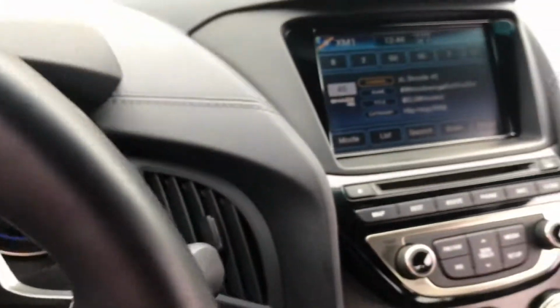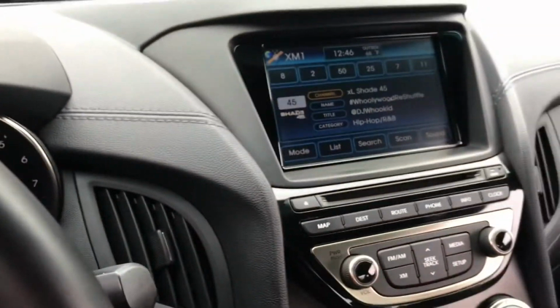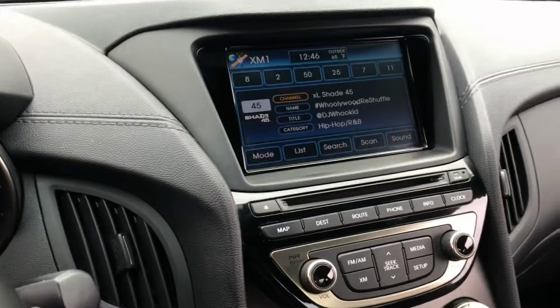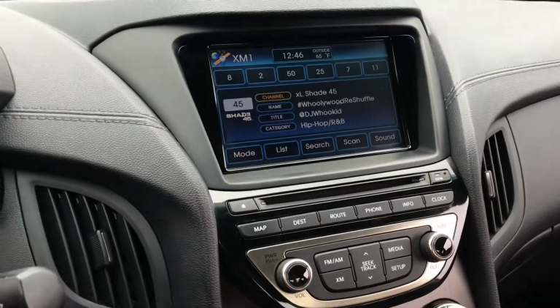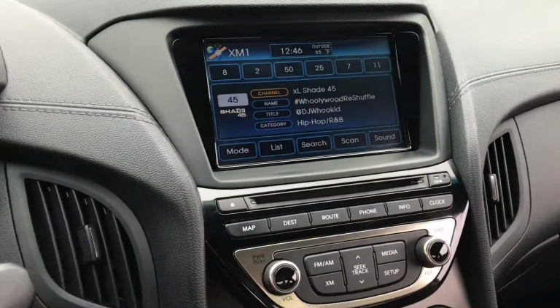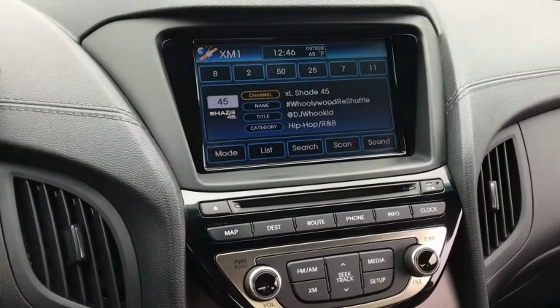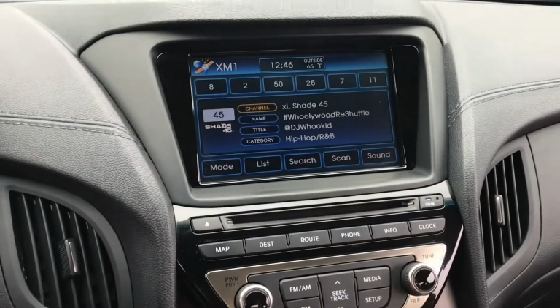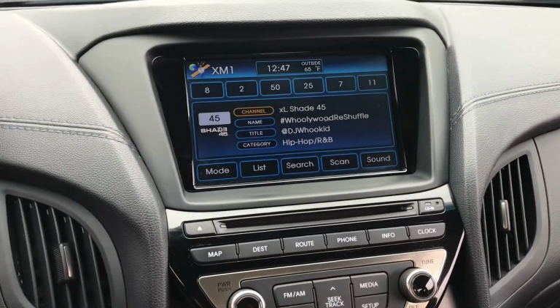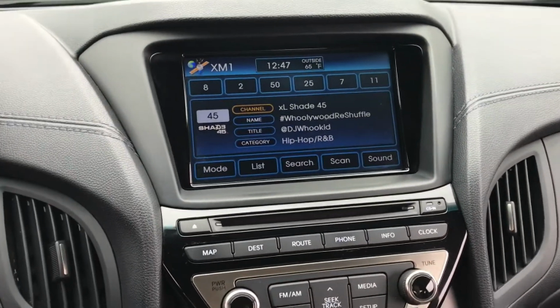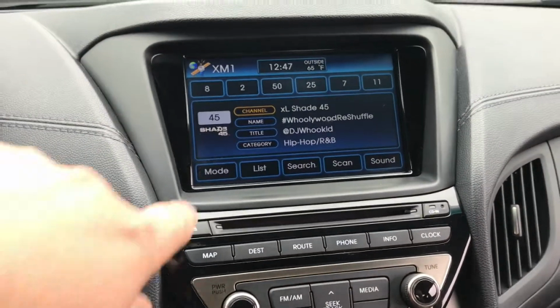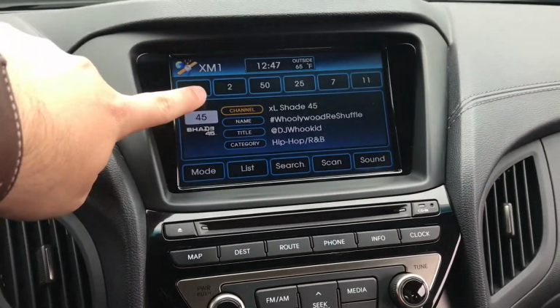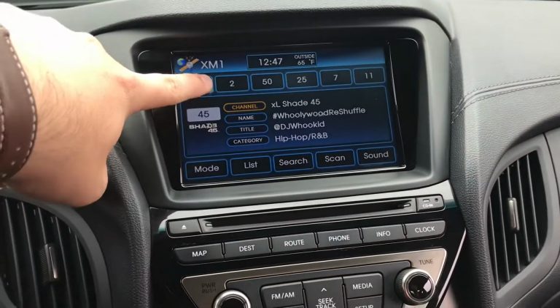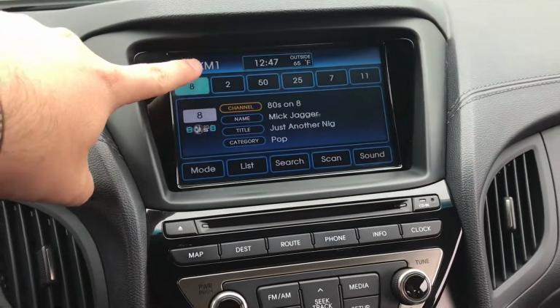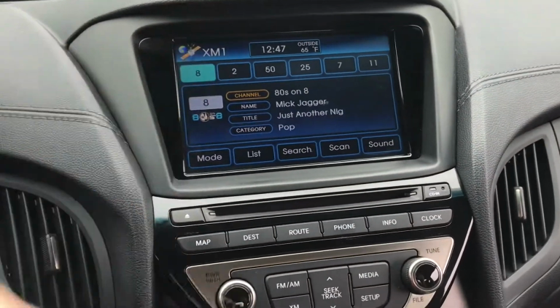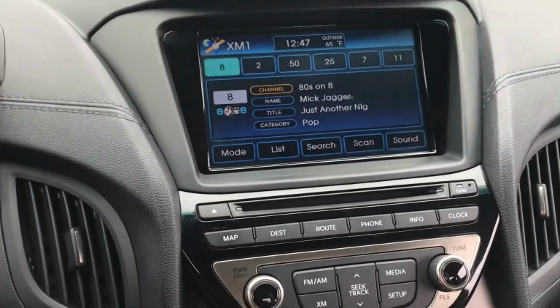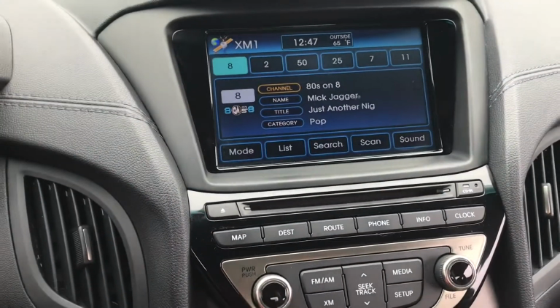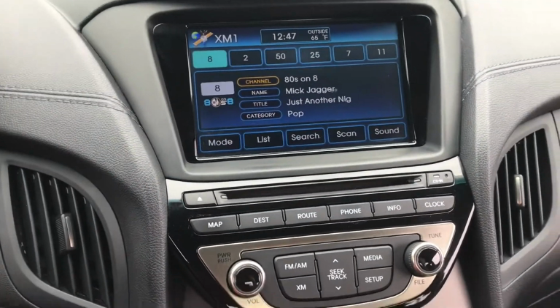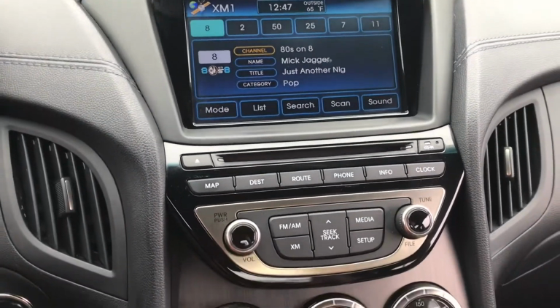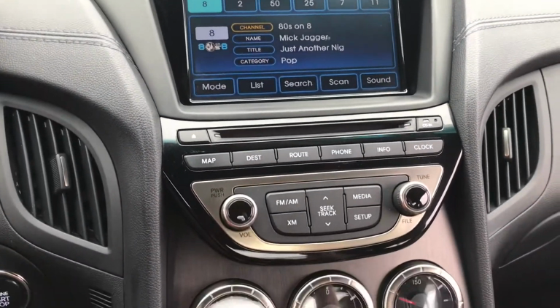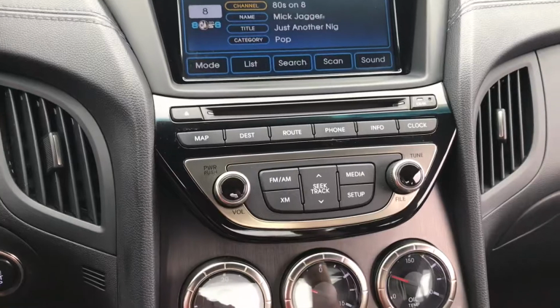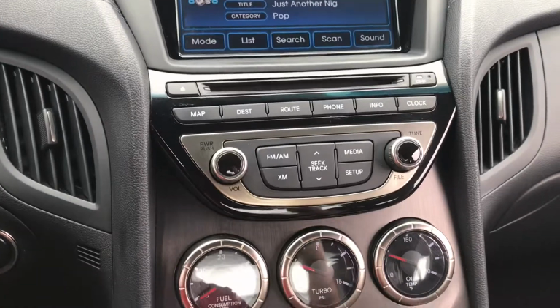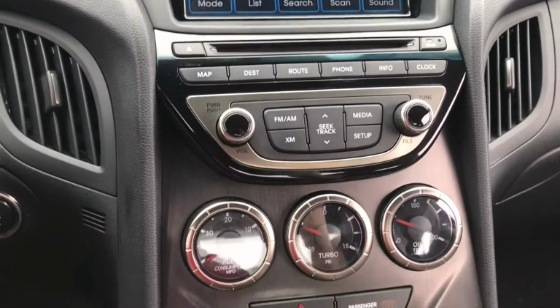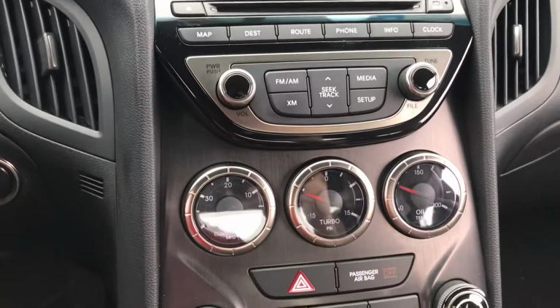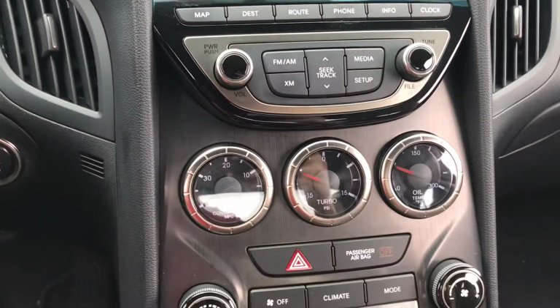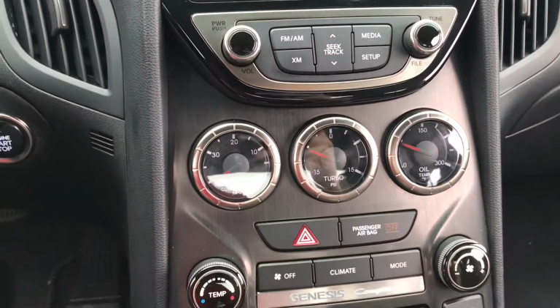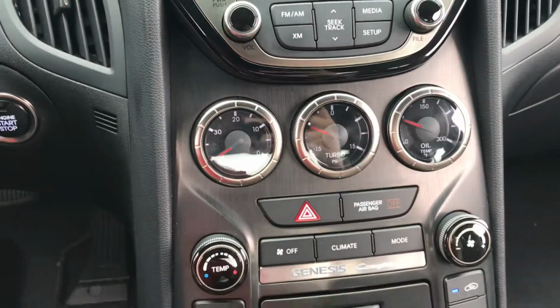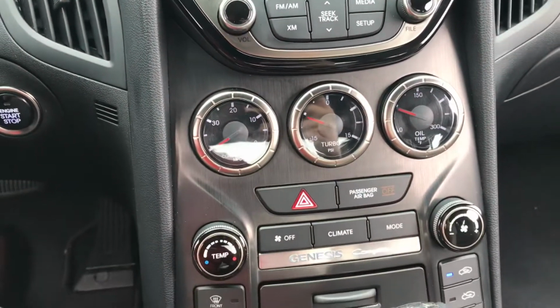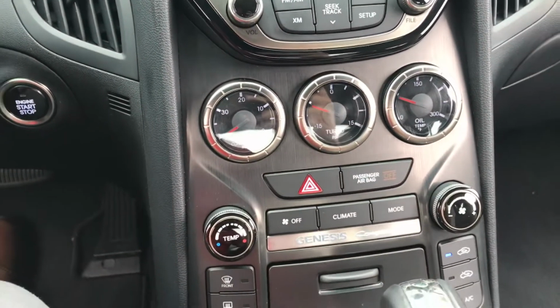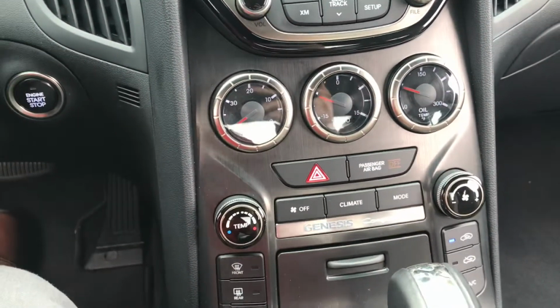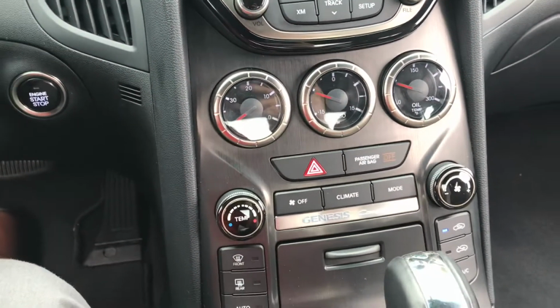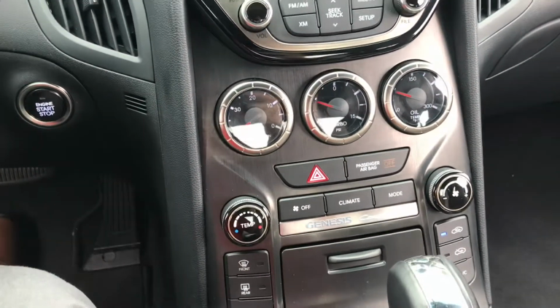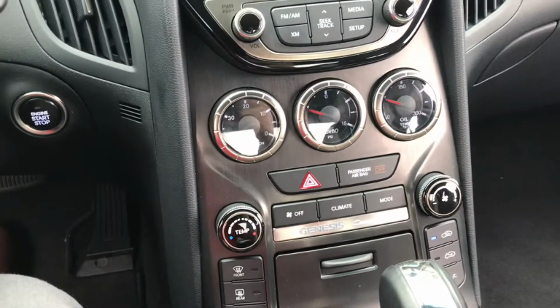Here's a look at your entertainment center — it is a touch screen. You have your CD player, air conditioning system, and dual climate control.